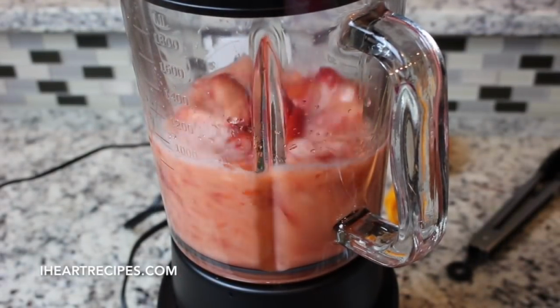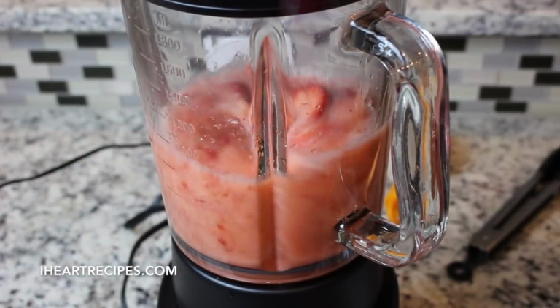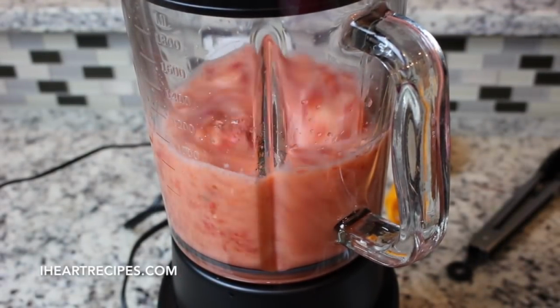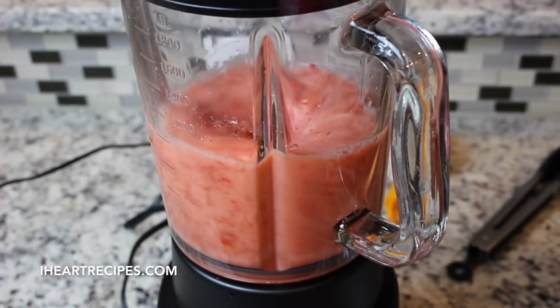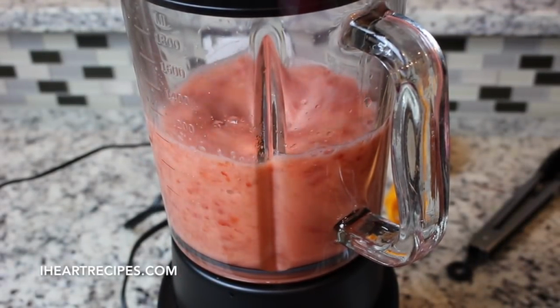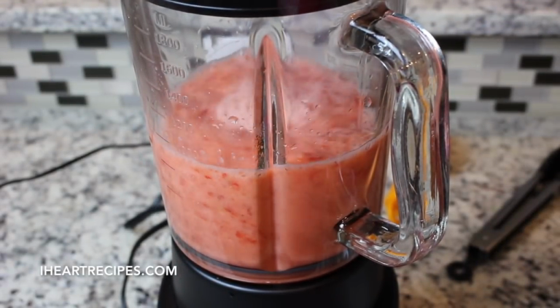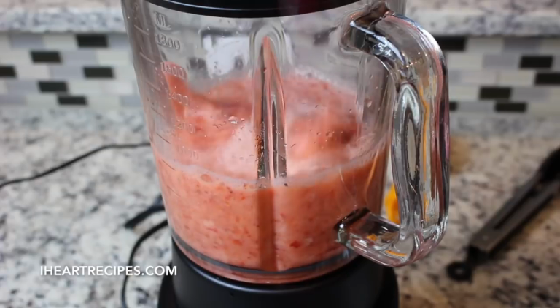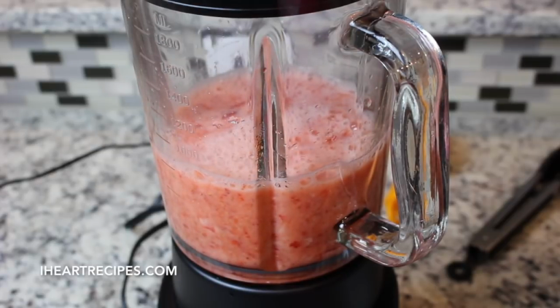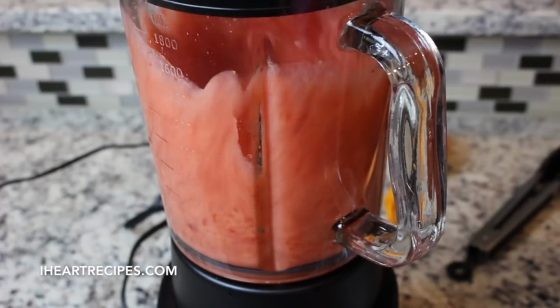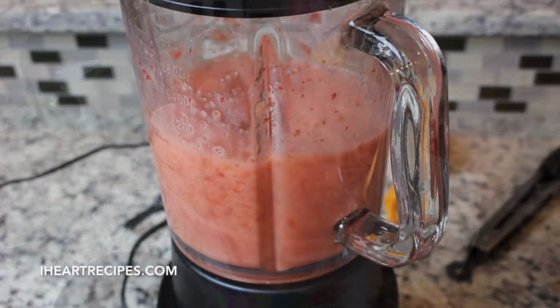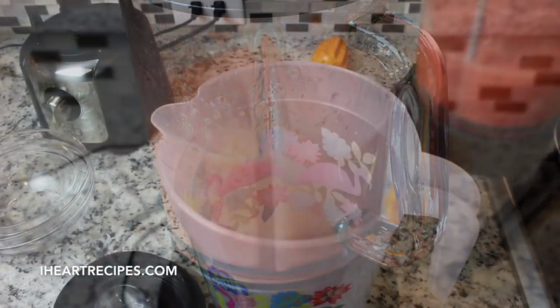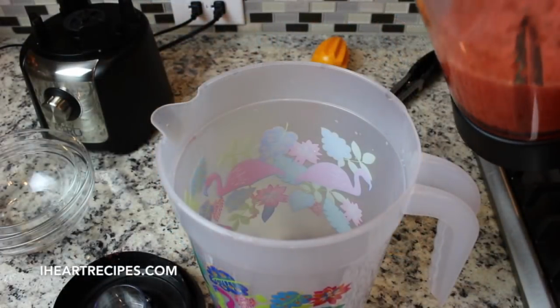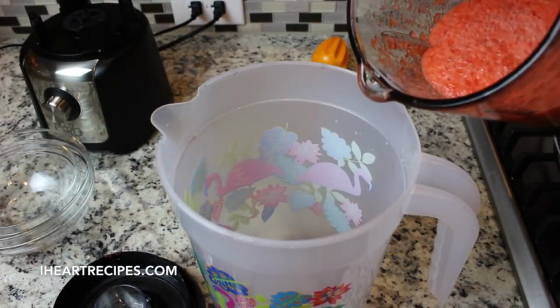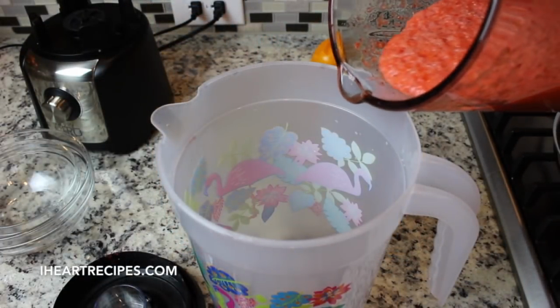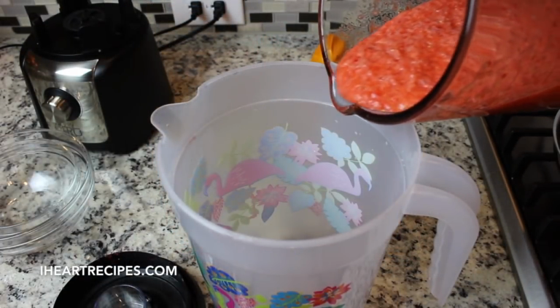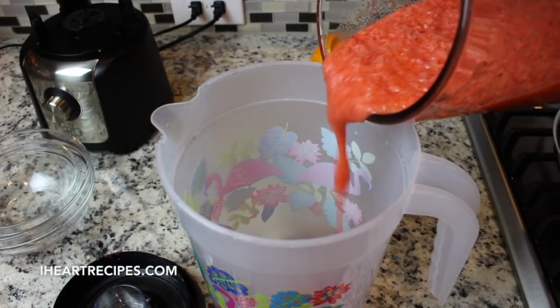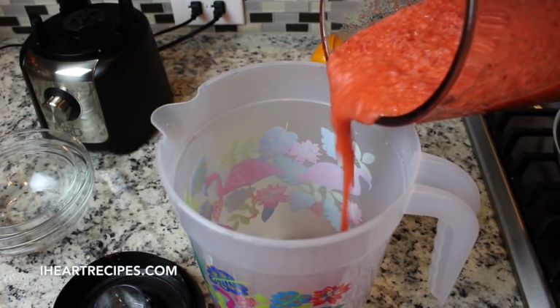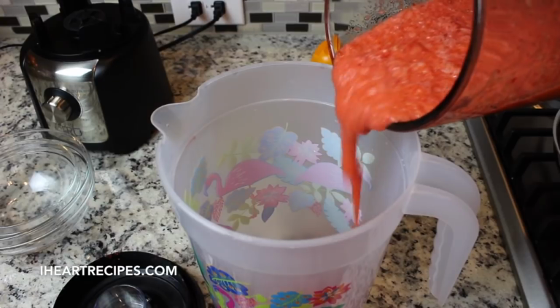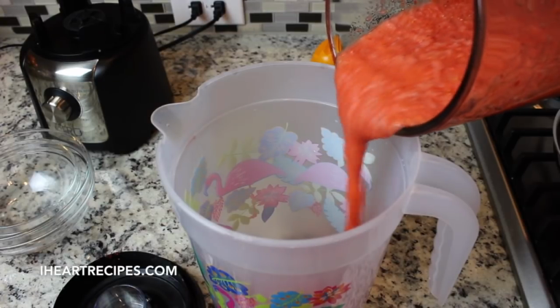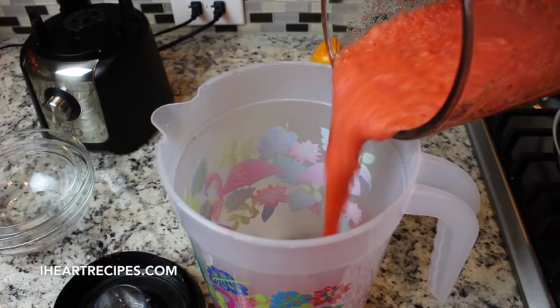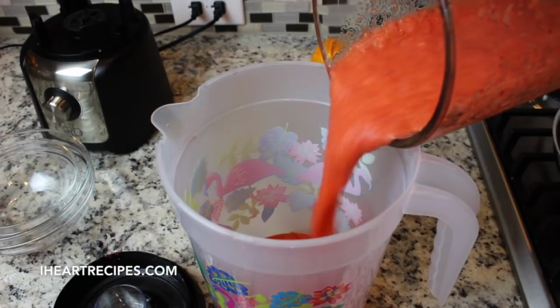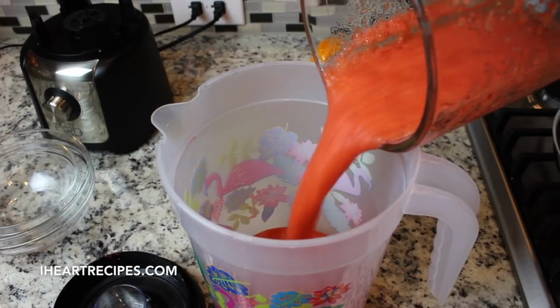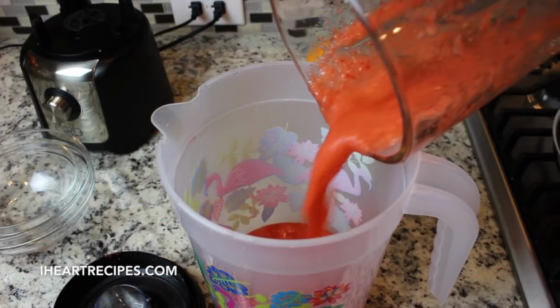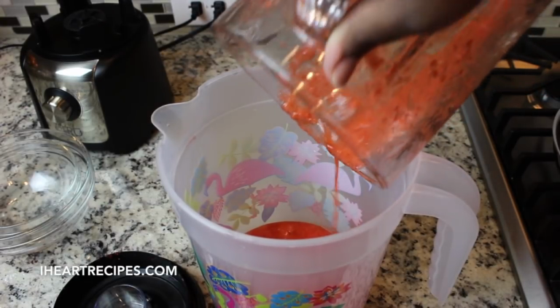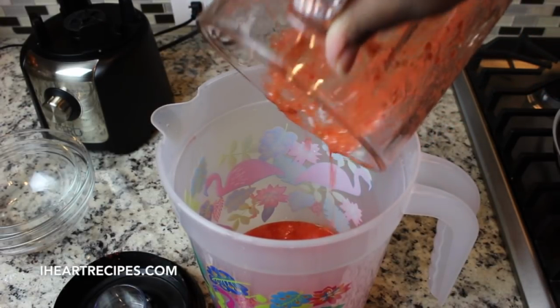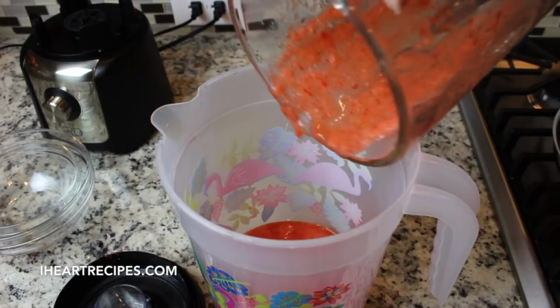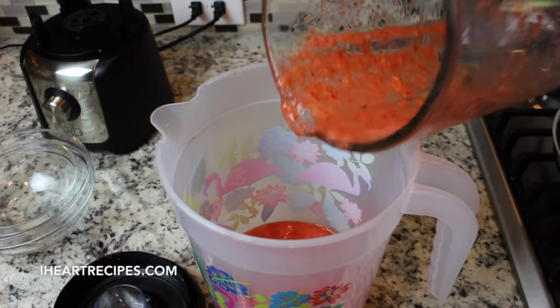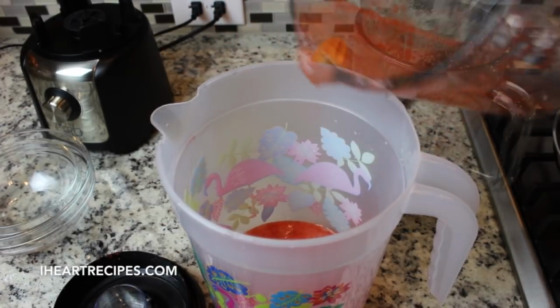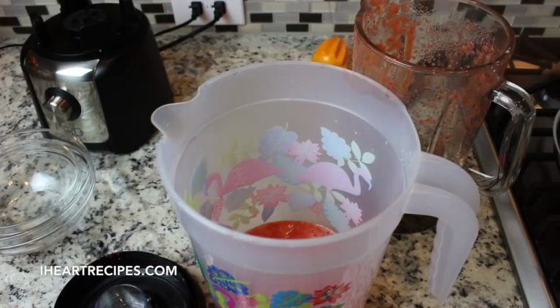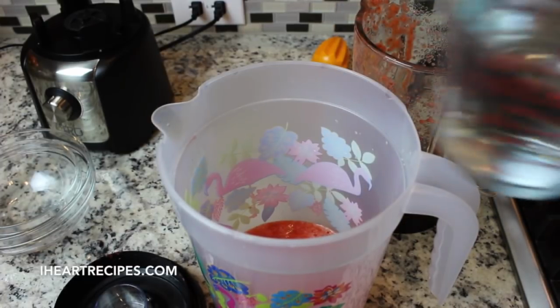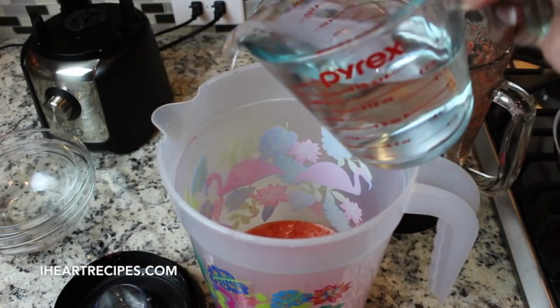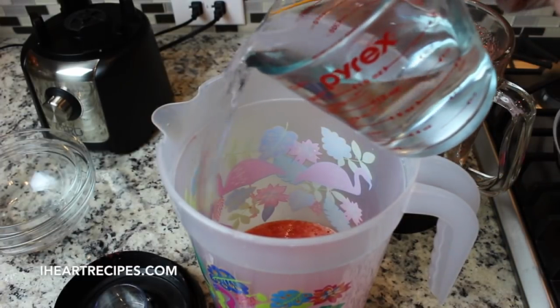If you like chunks in your strawberry lemonade you can leave it a little chunky, but I'm going to get it as smooth as I can. Now we're going to pour everything into our pitcher here, and once it's in the pitcher I'm going to start adding in some water.